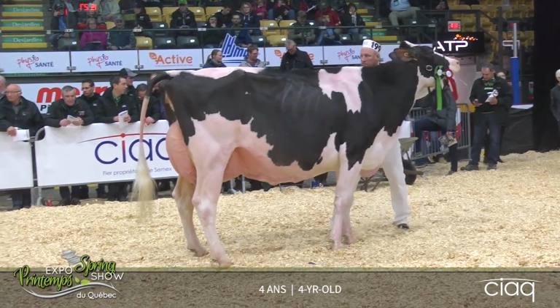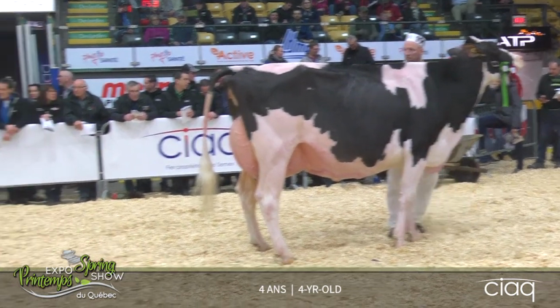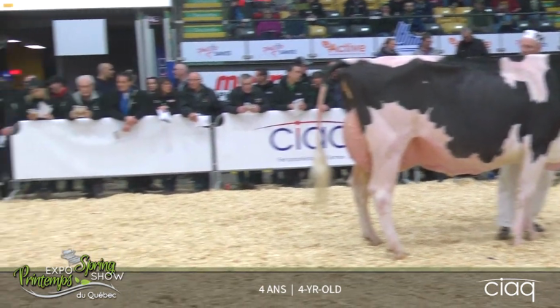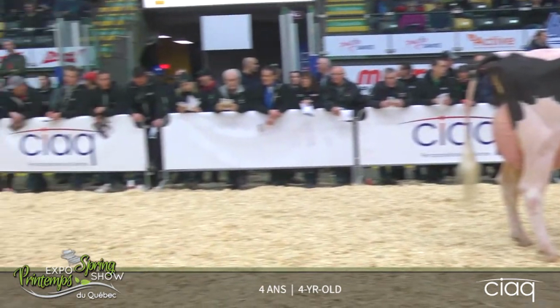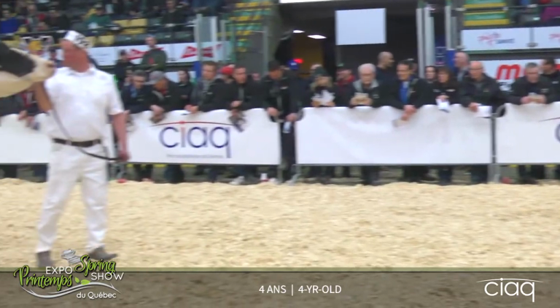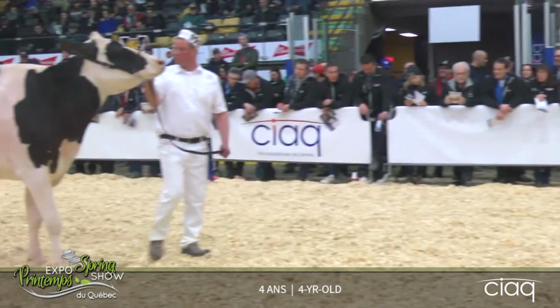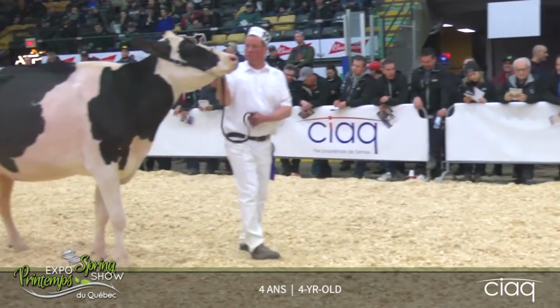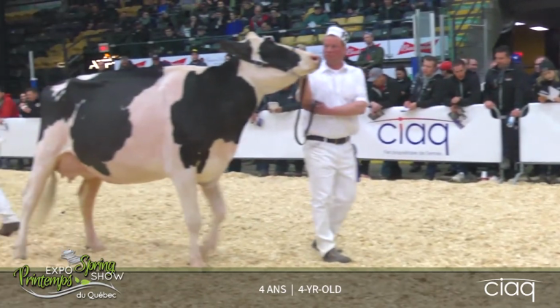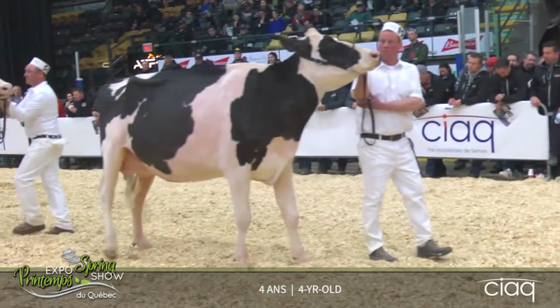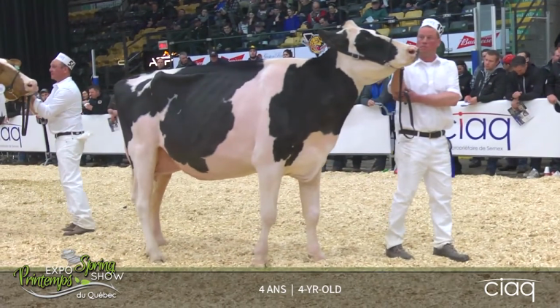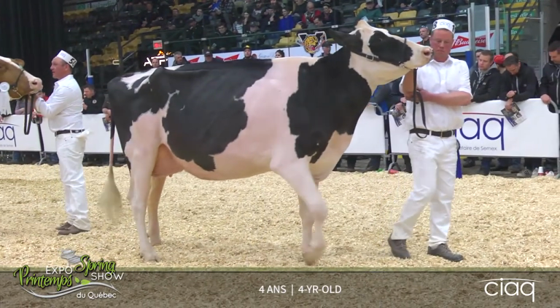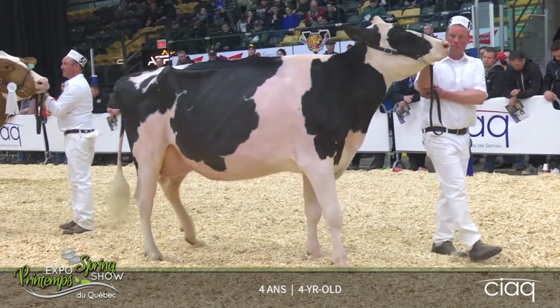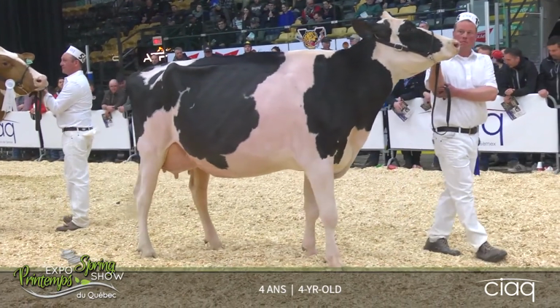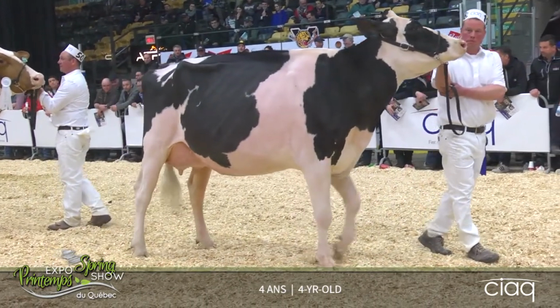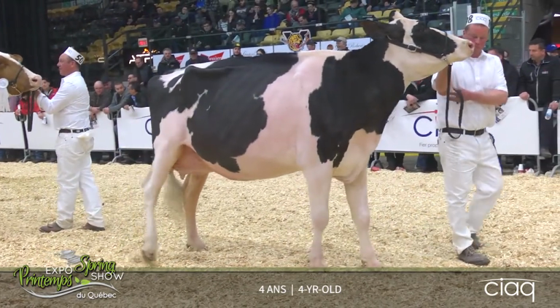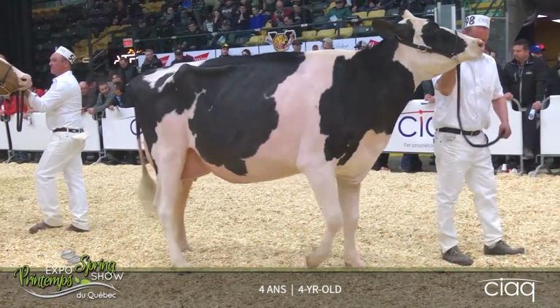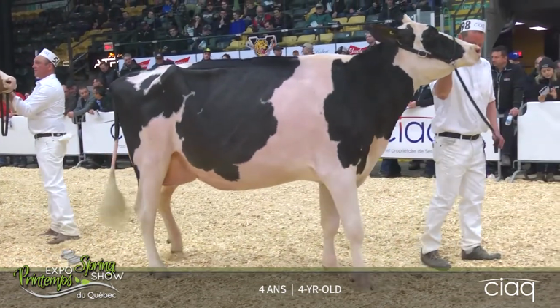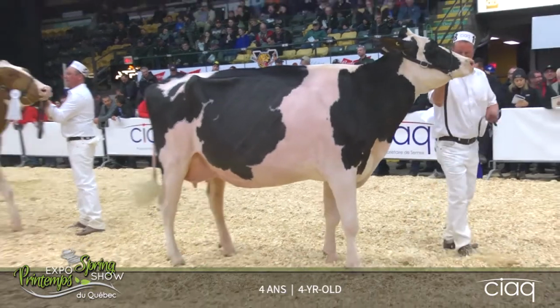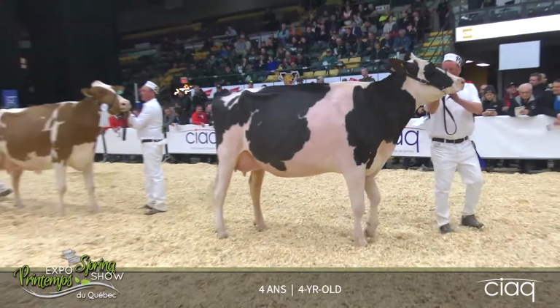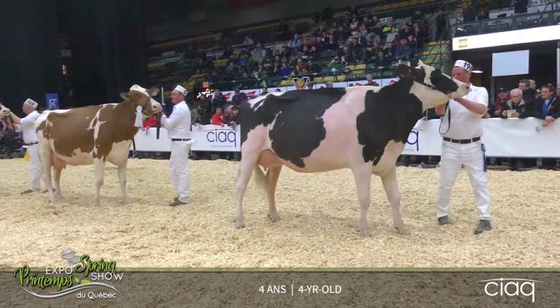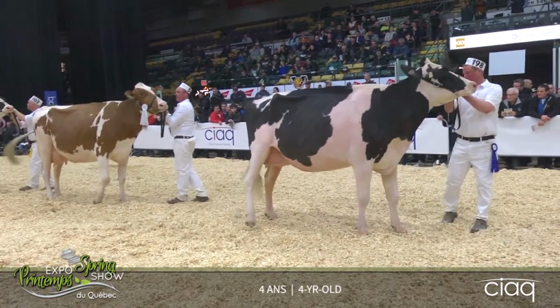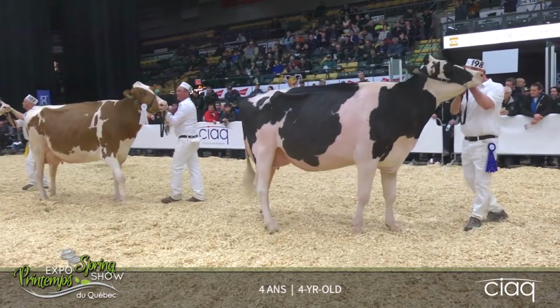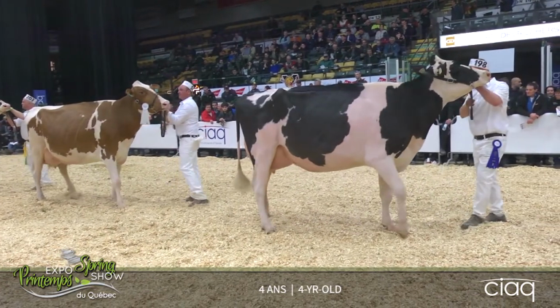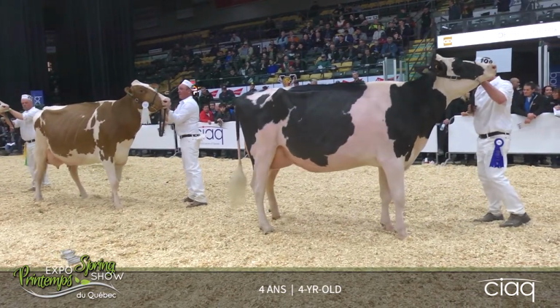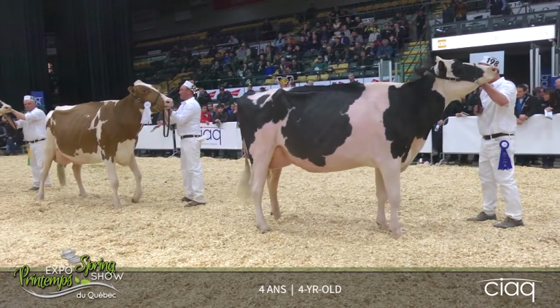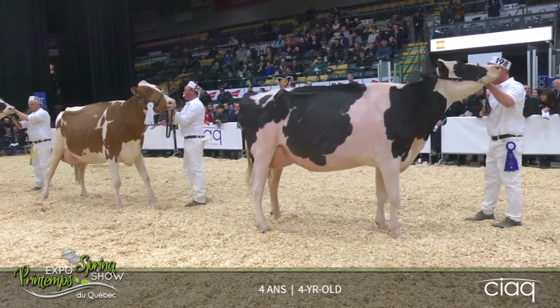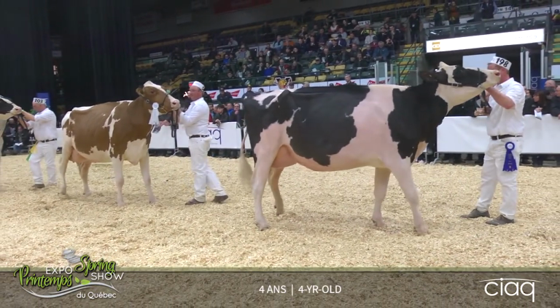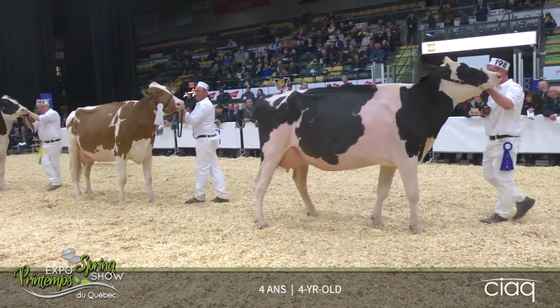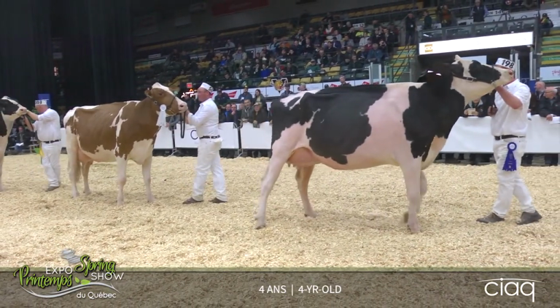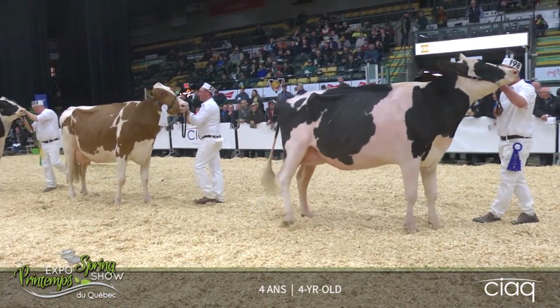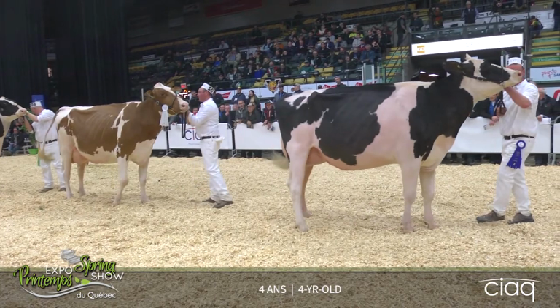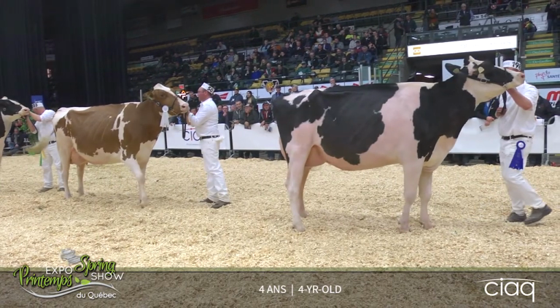Our second-place cow over our red cow in third — a cow that's not going to have her attachments. She's deeper of a crease today, and I just prefer that strength of her loin slope from her hips to her pins in this beautiful red cow here in third.